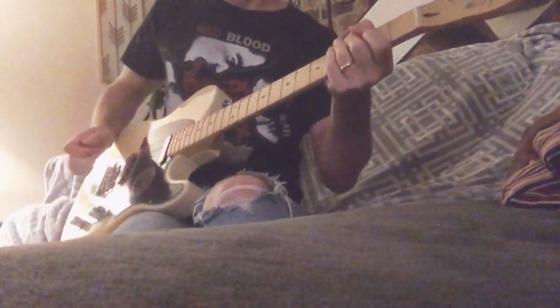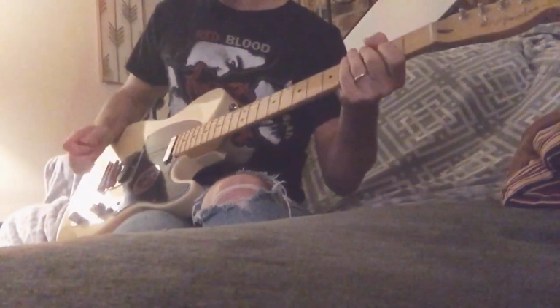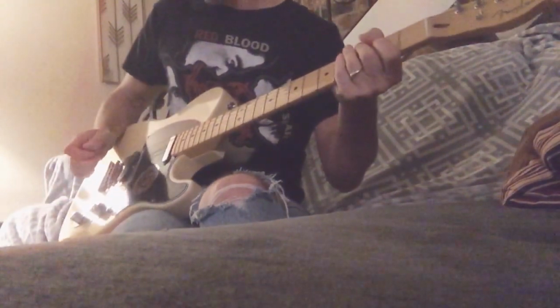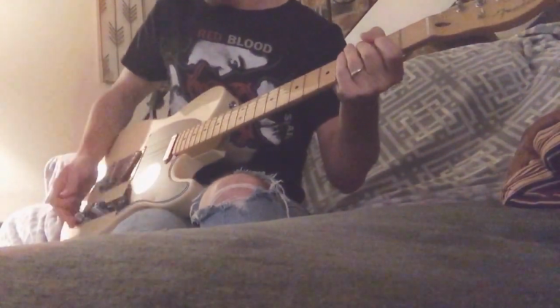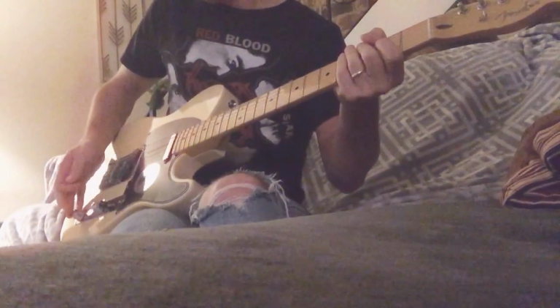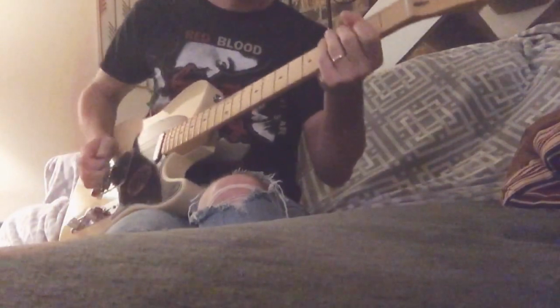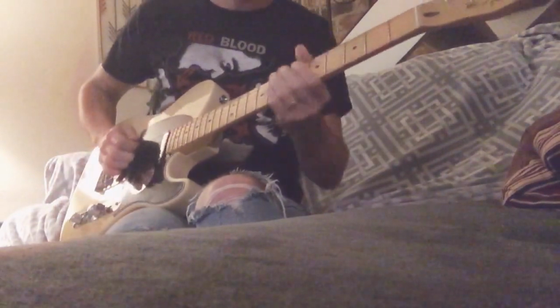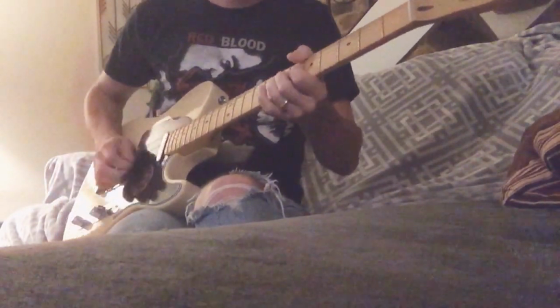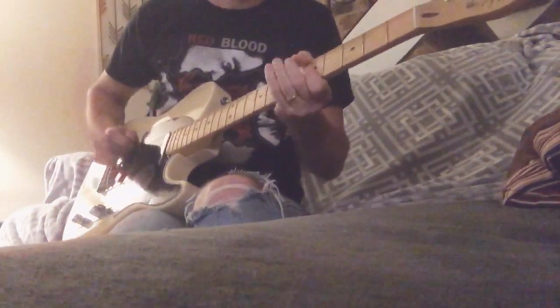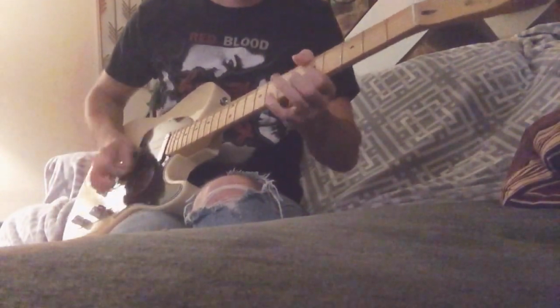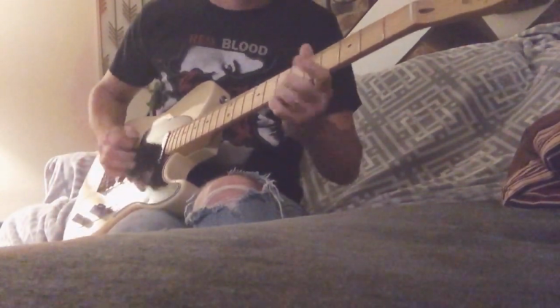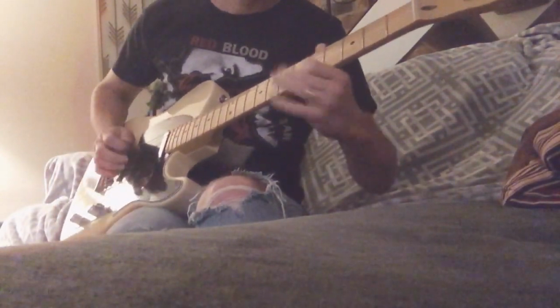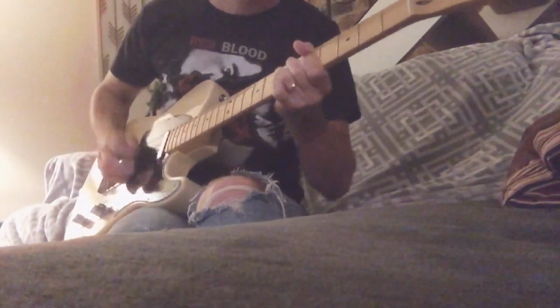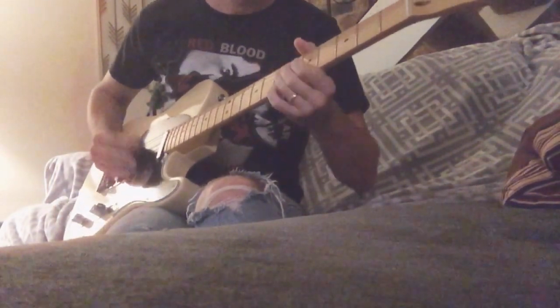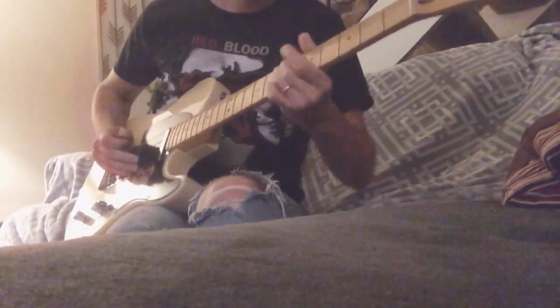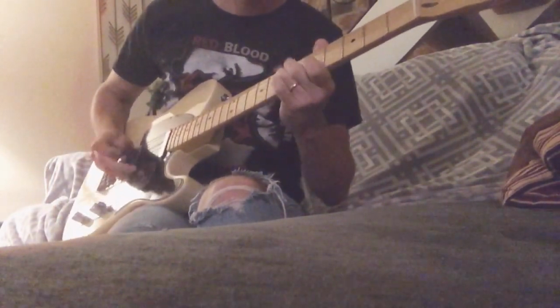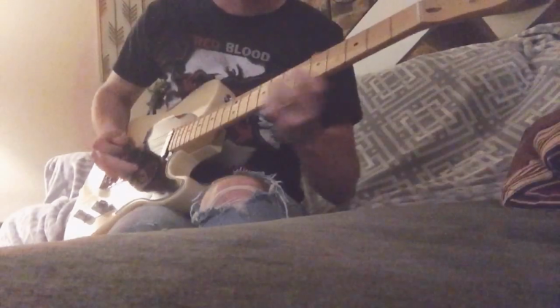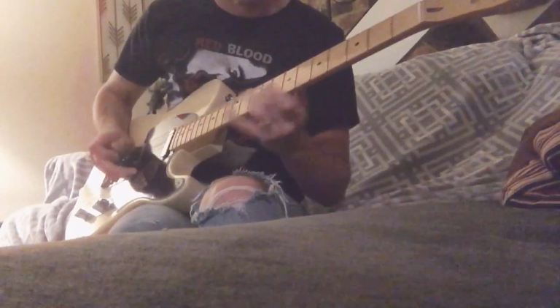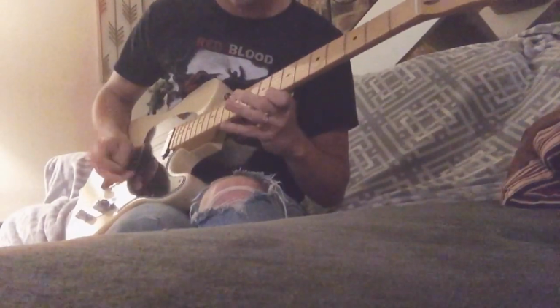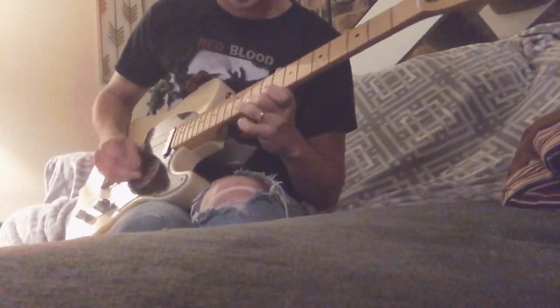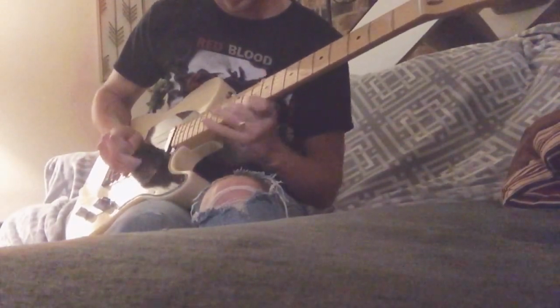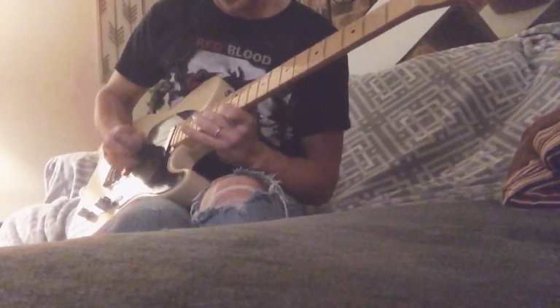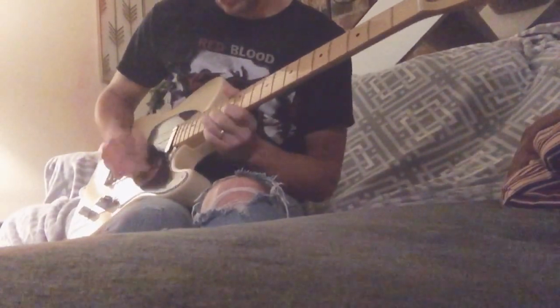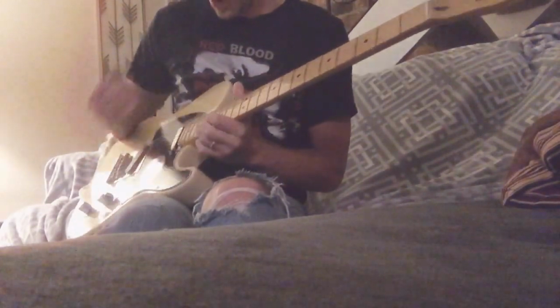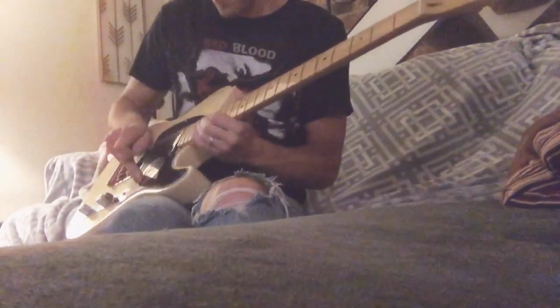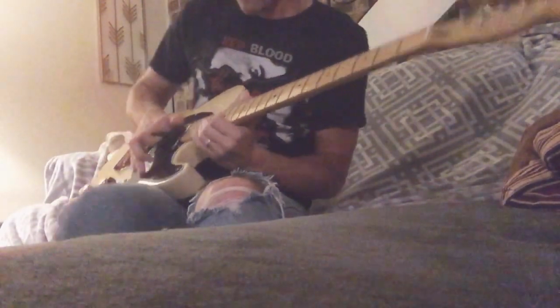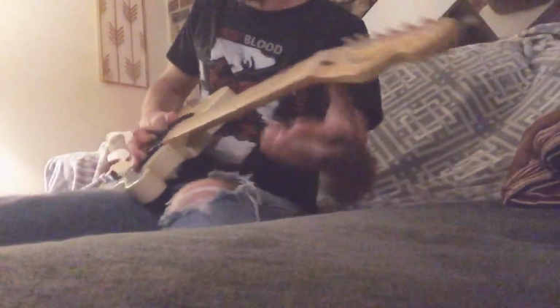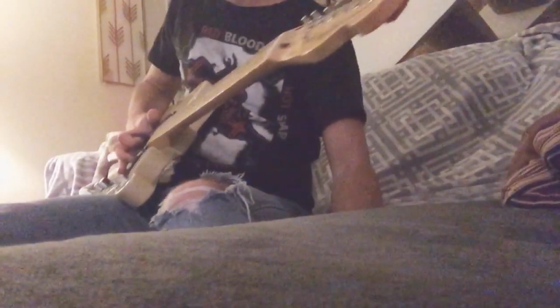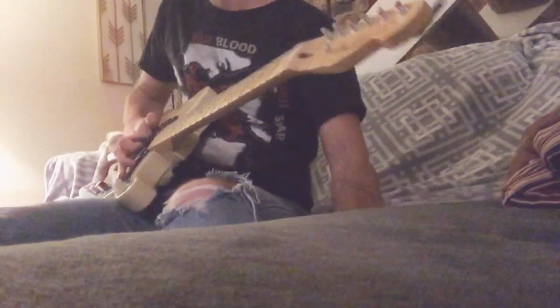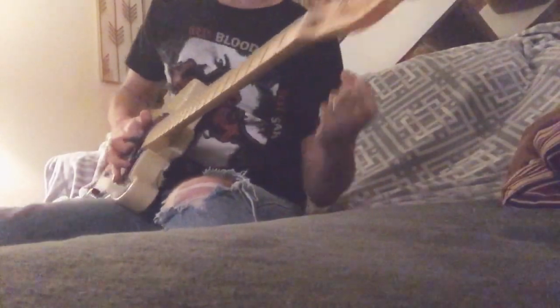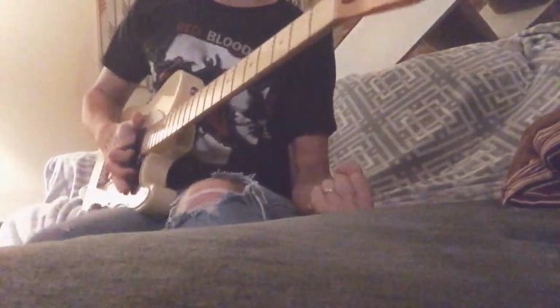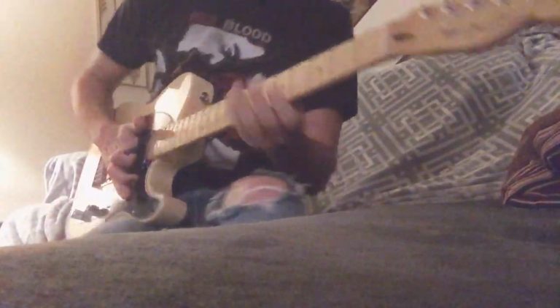2nd stage Chula, volume all the way on. Love this pedal.